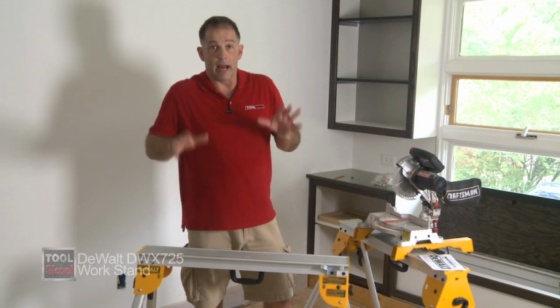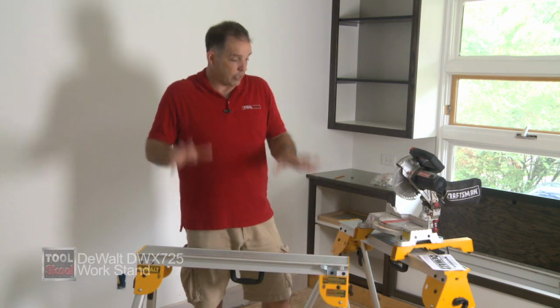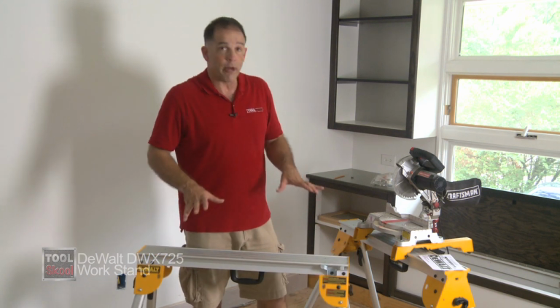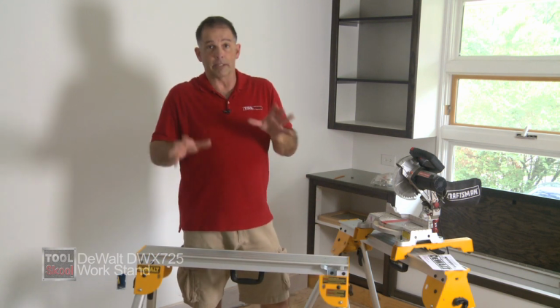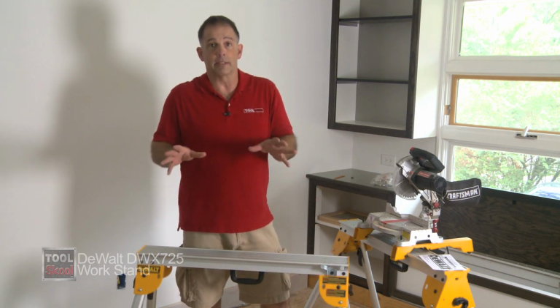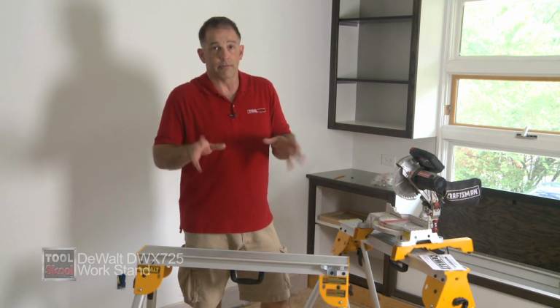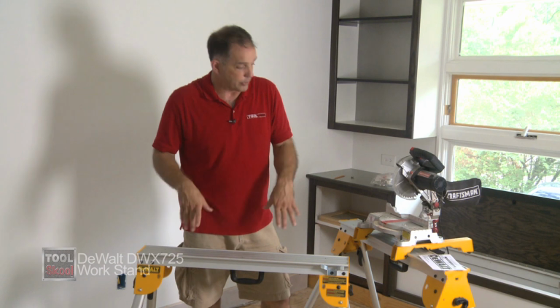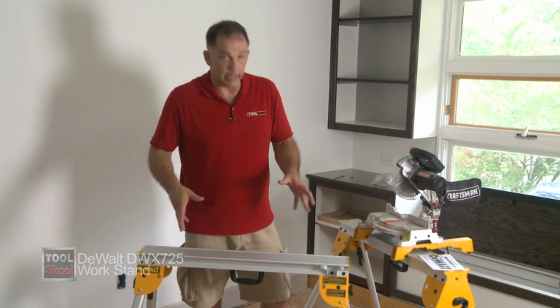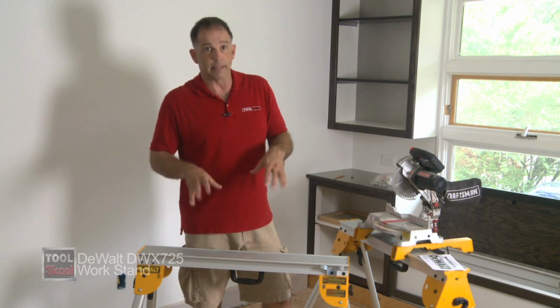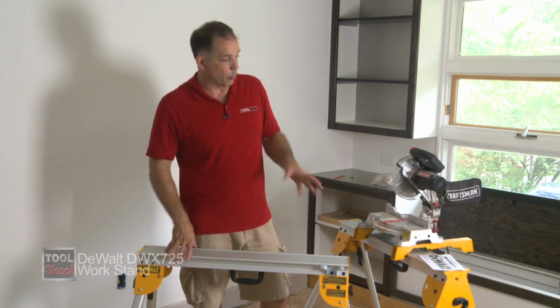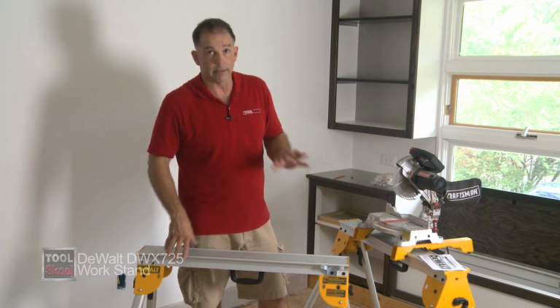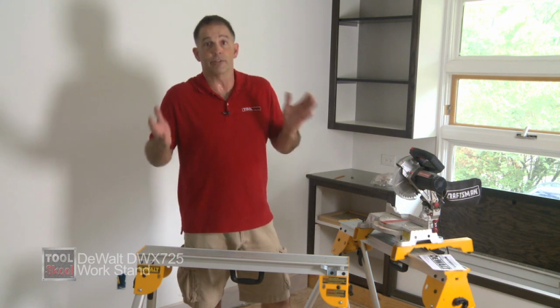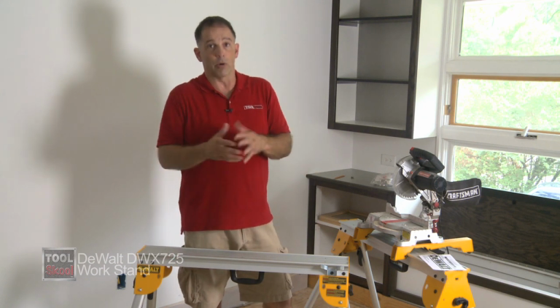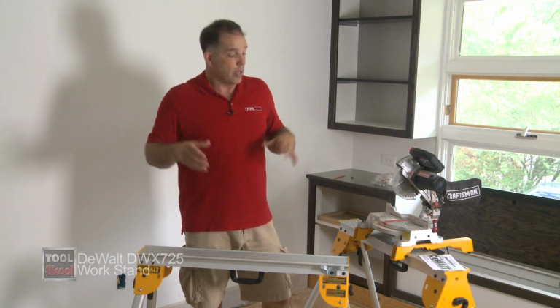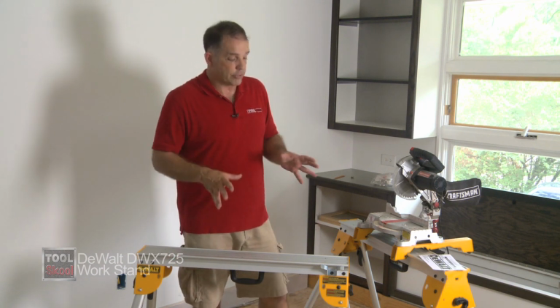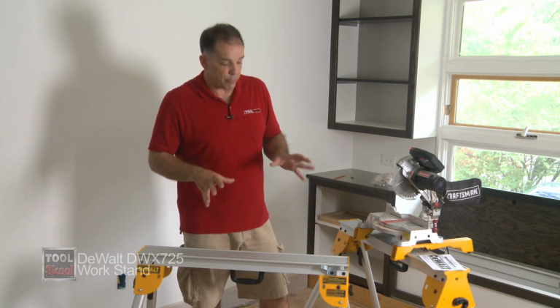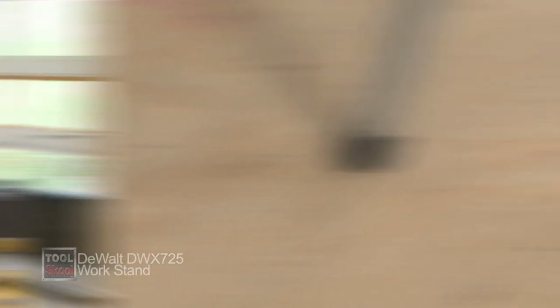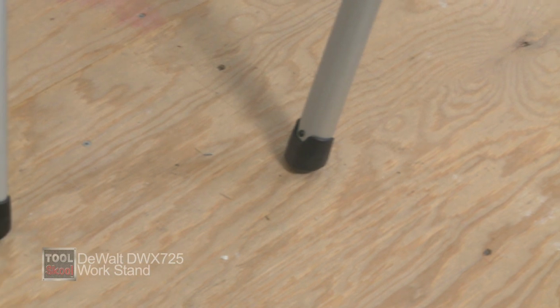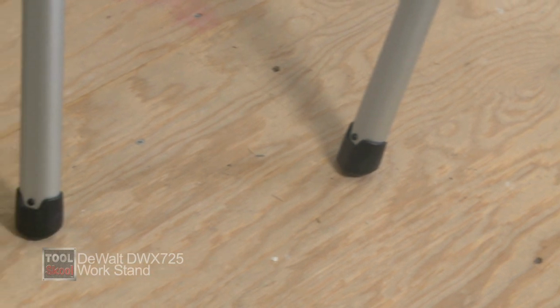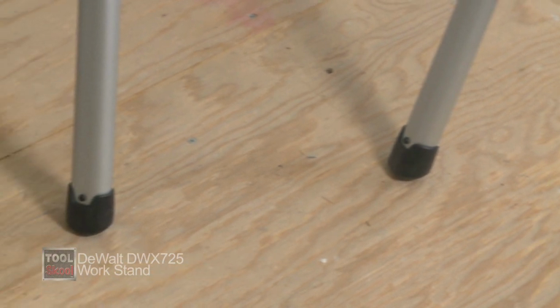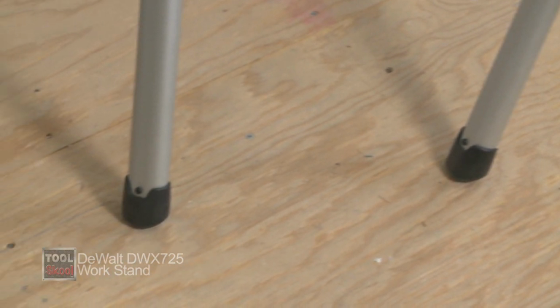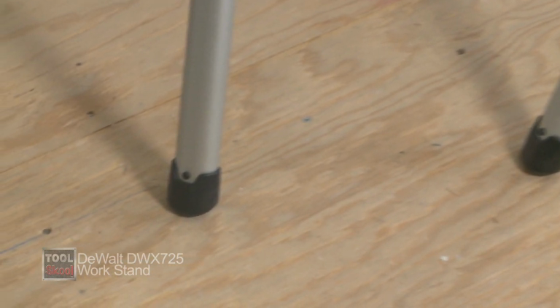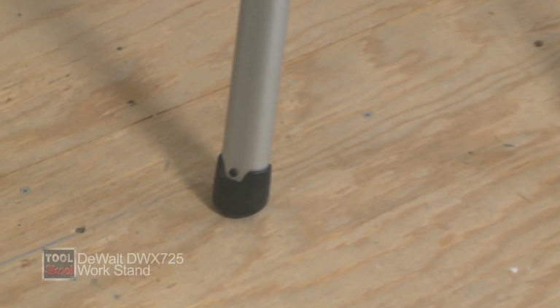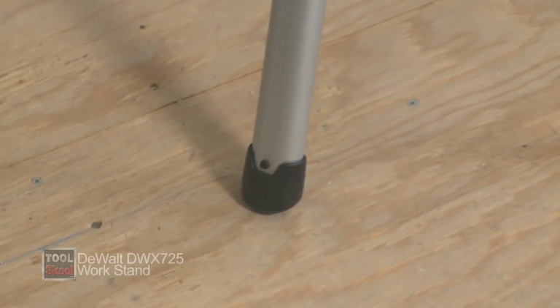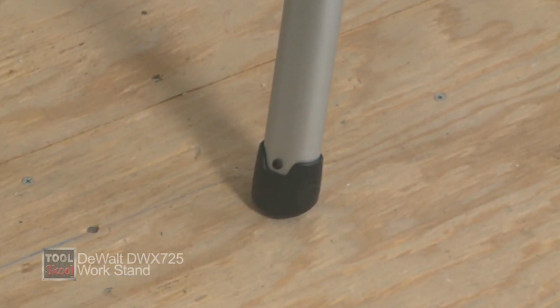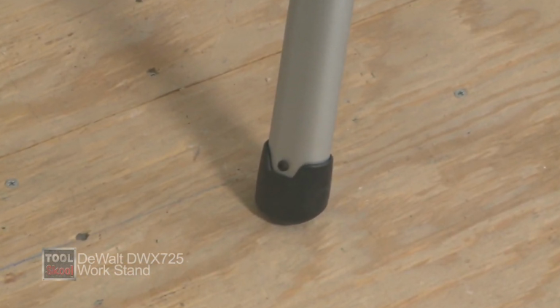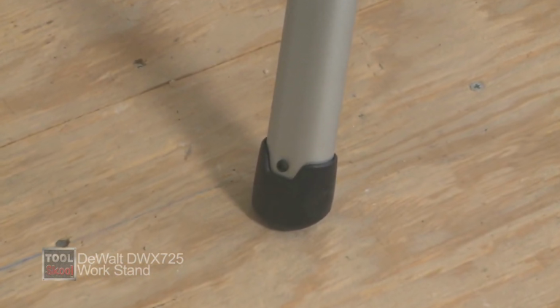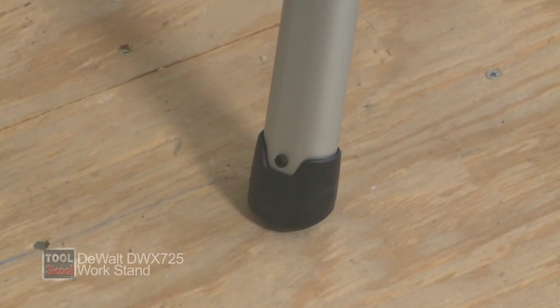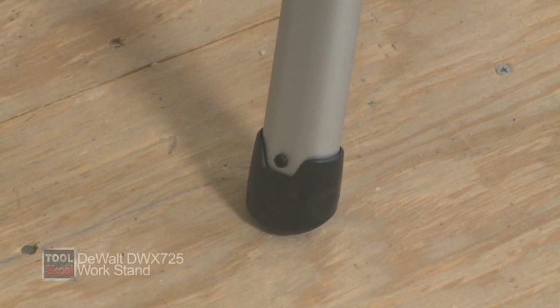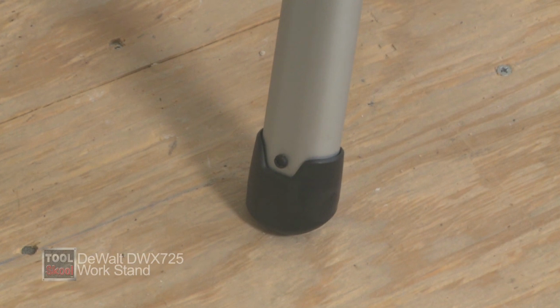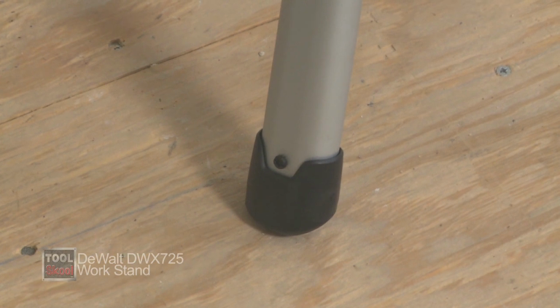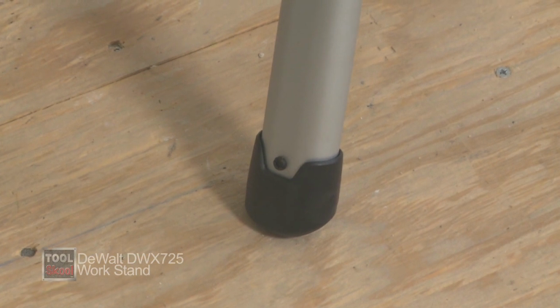Let's start from the ground up, because I want to talk about a few of the features I like about these Workstands slash sawhorses. First of all, the feet — the rubber caps on the end of the feet are riveted in, so you don't have to worry about those falling off somewhere on a job site and wondering how you're going to replace them.